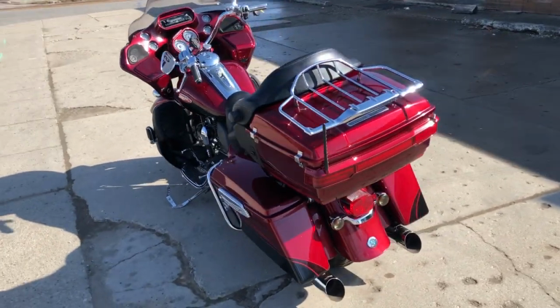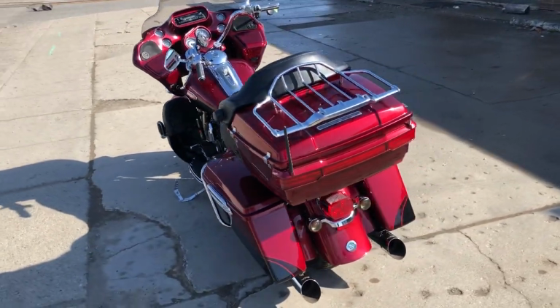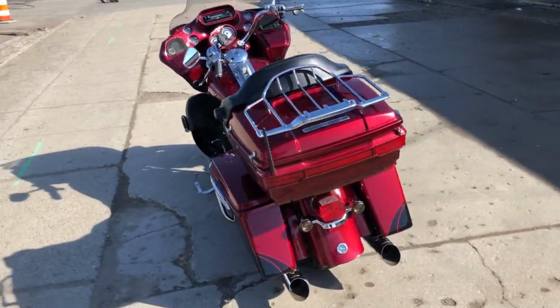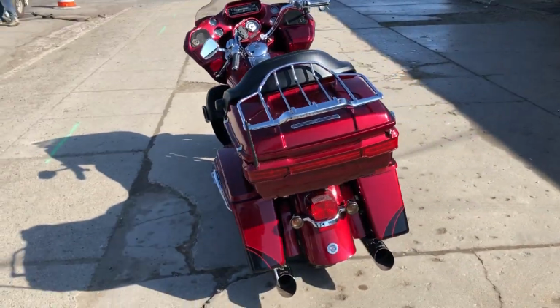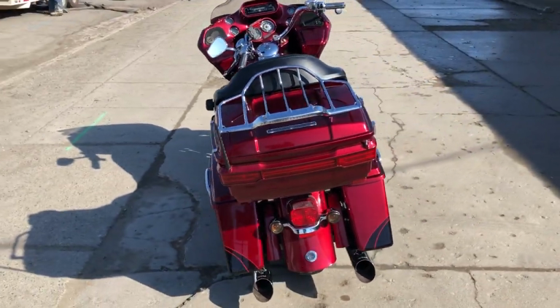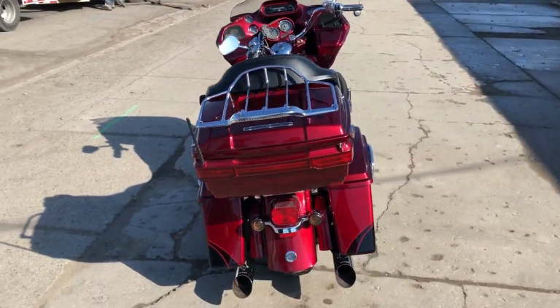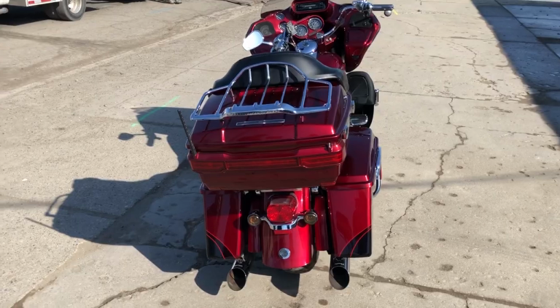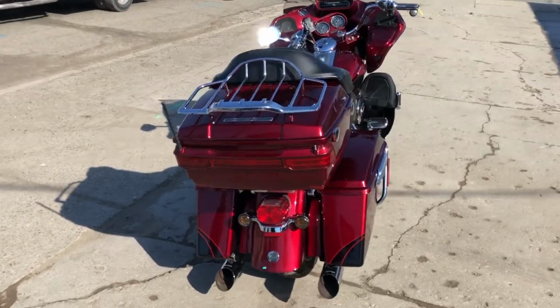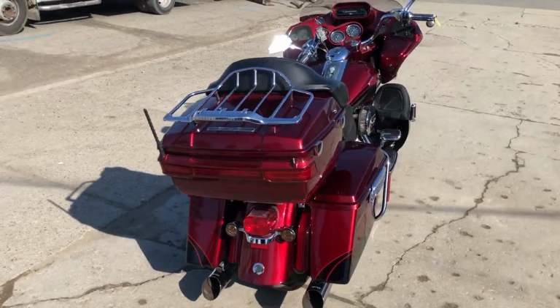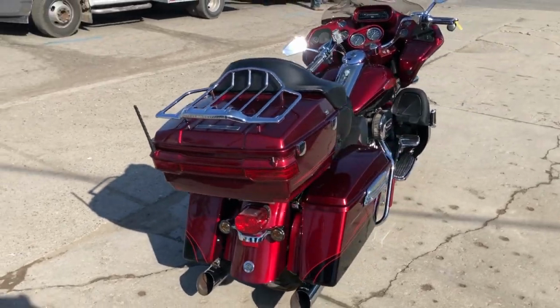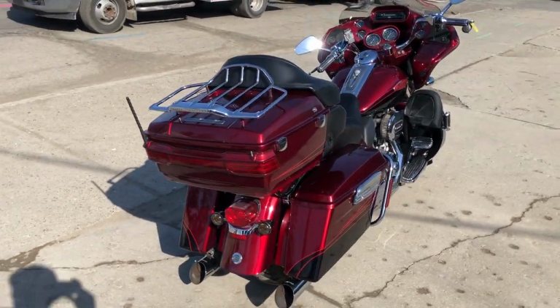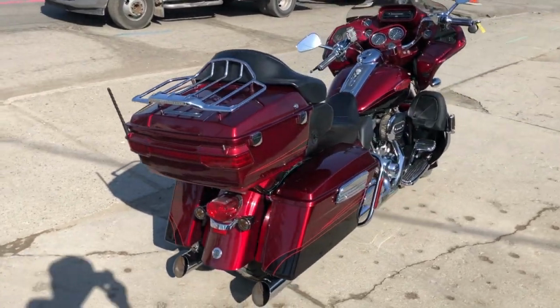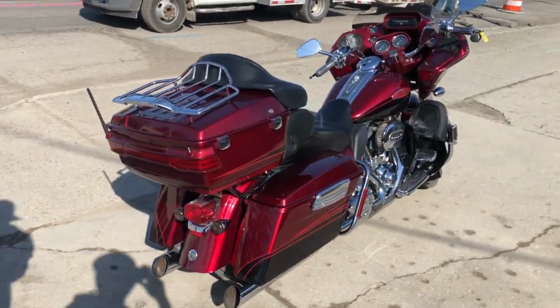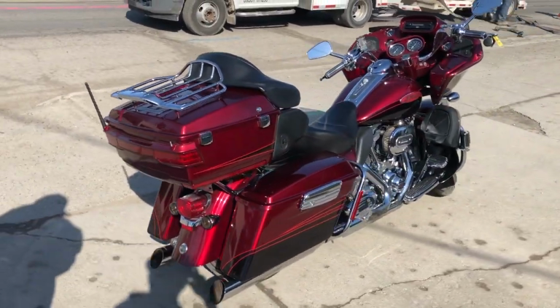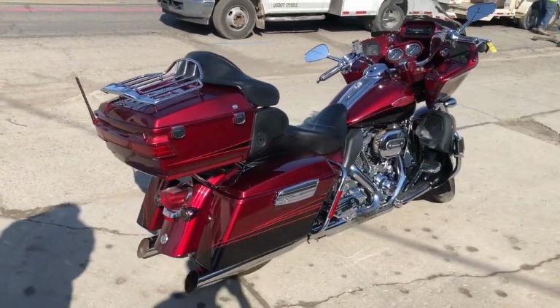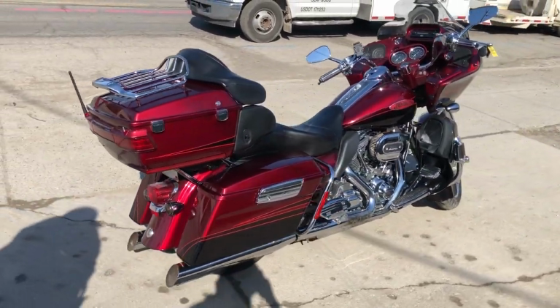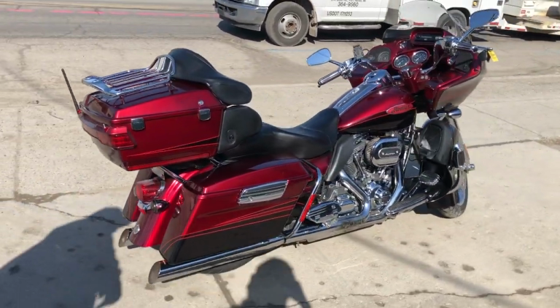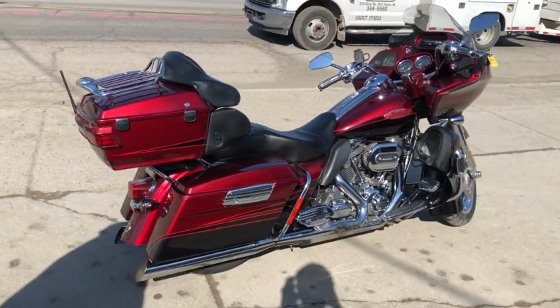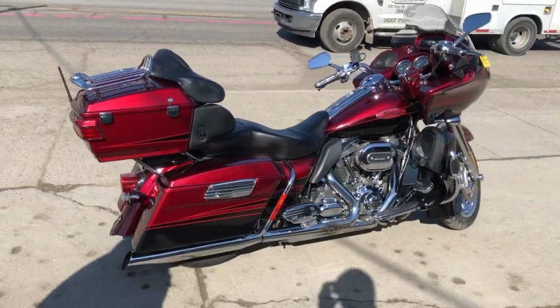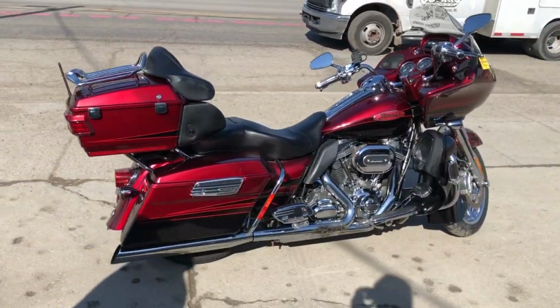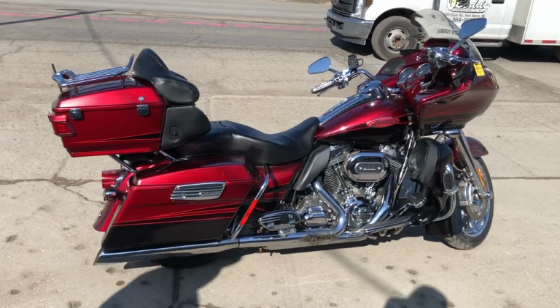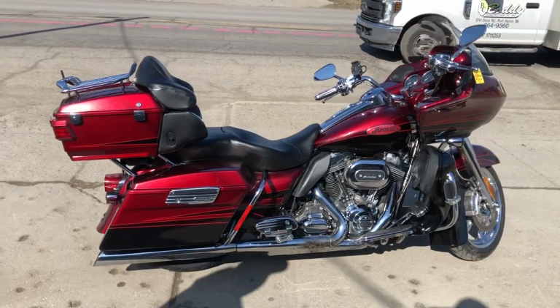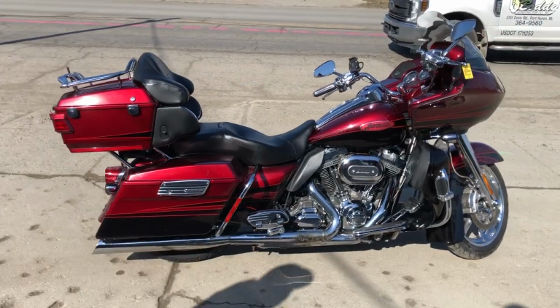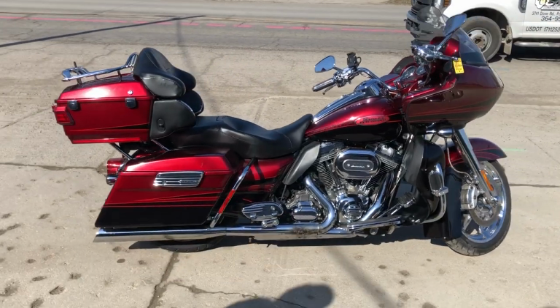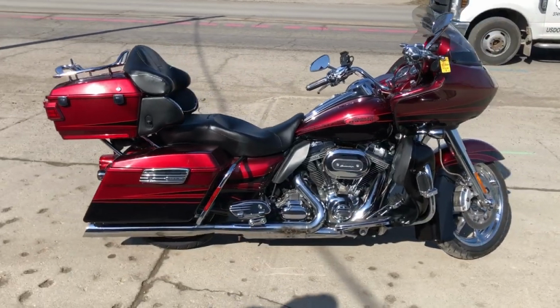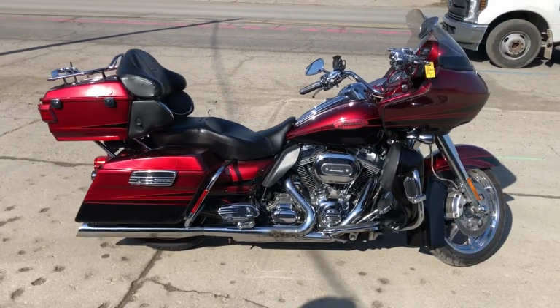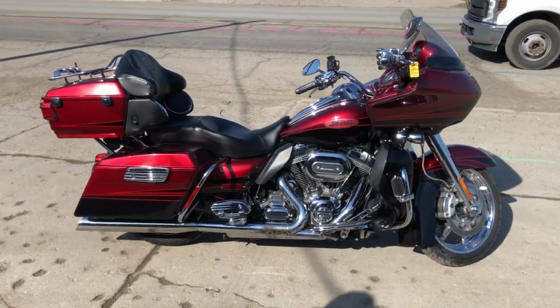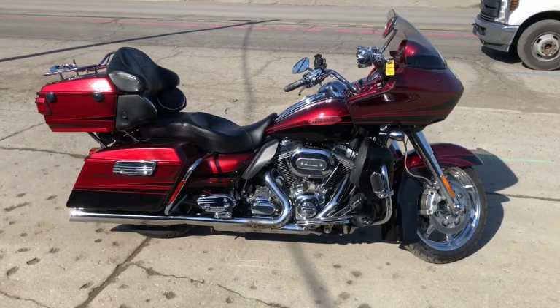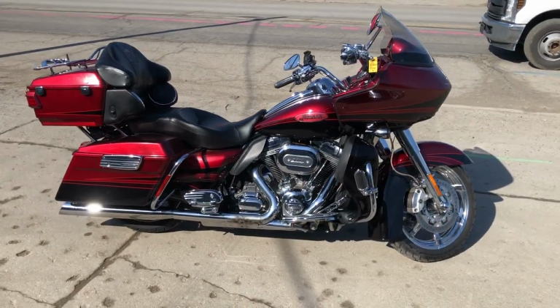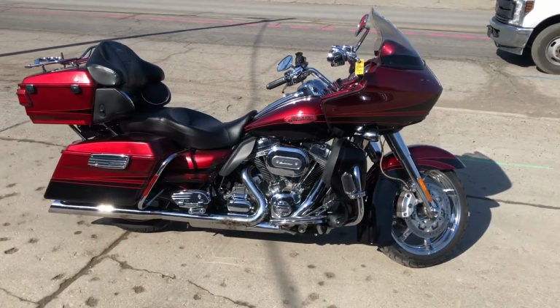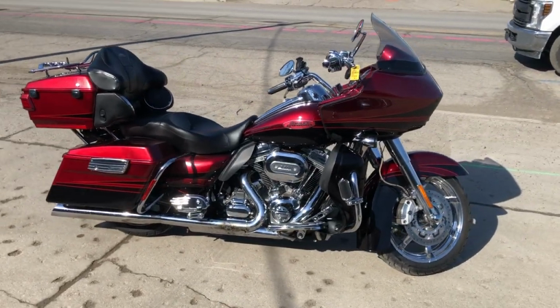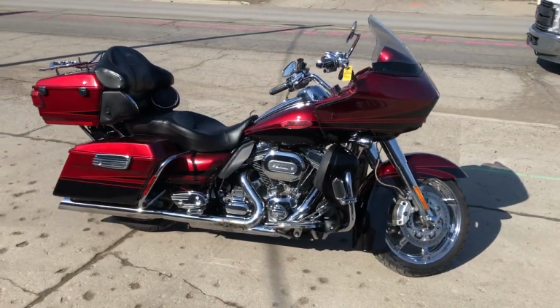Loaded up with all the good stuff those CVOs come with guys, don't miss this one — that's an '11 Road Glide CVO, only $11,999. Give us a call, we'll get it done: 810-648-9500.